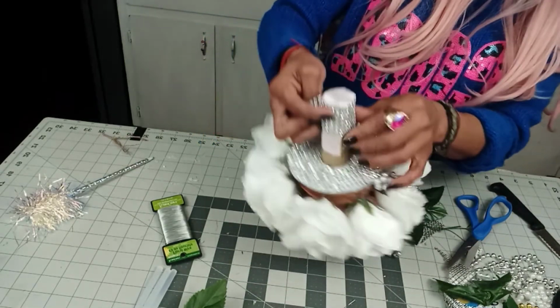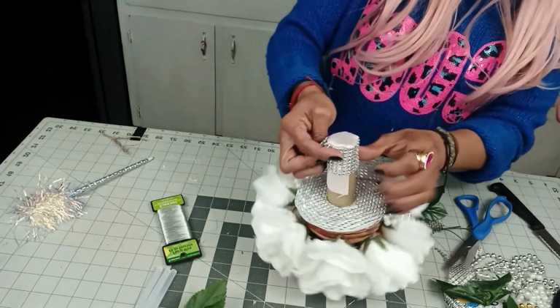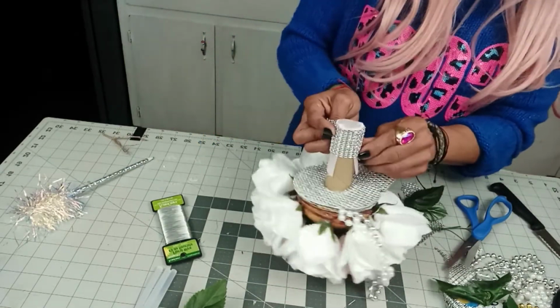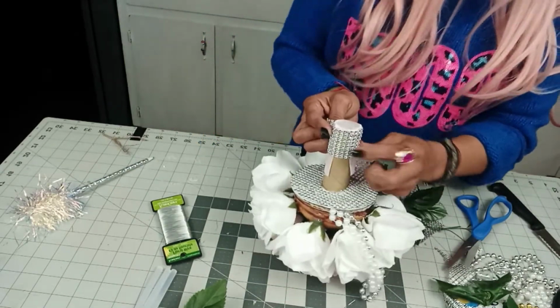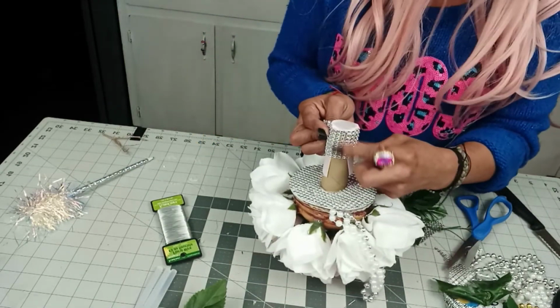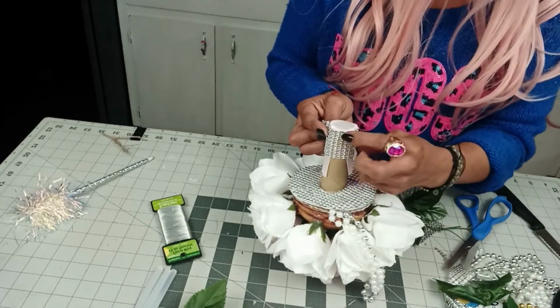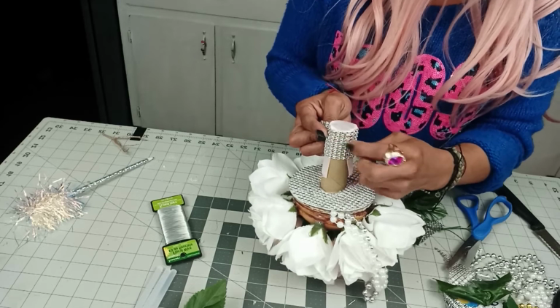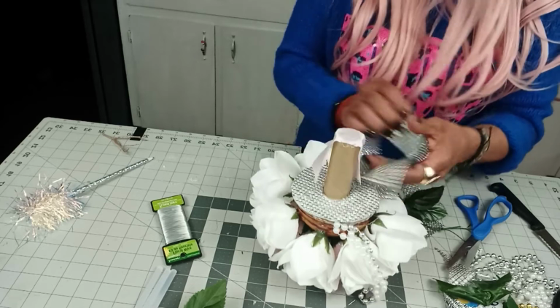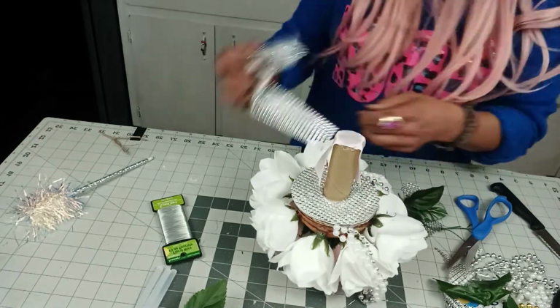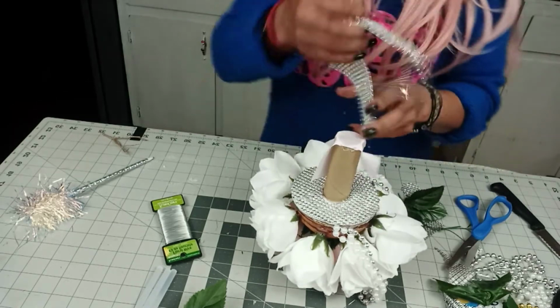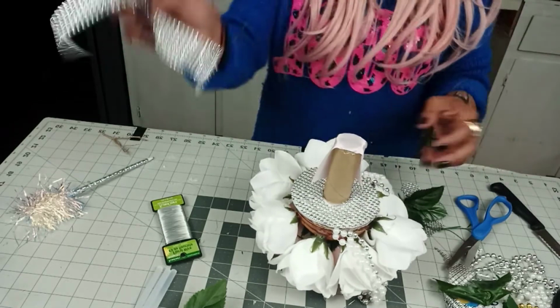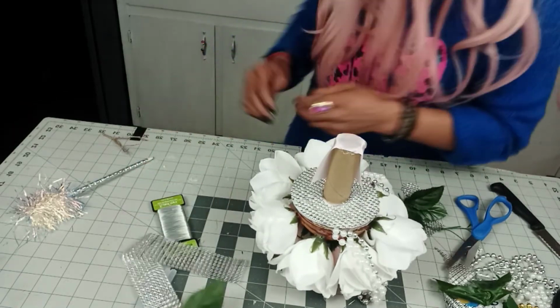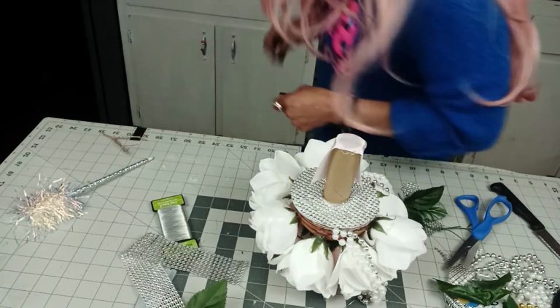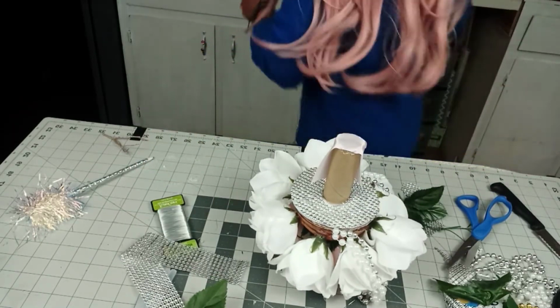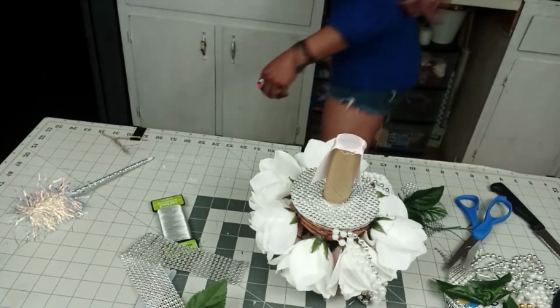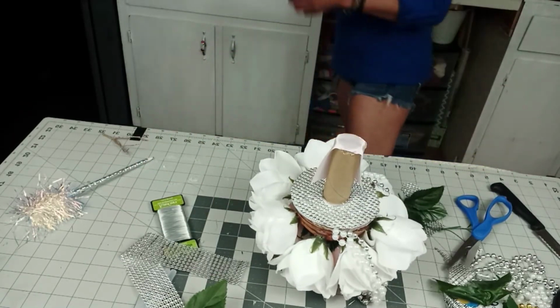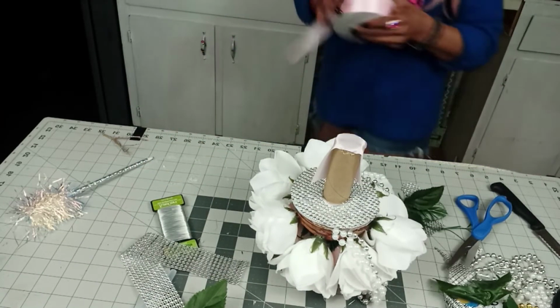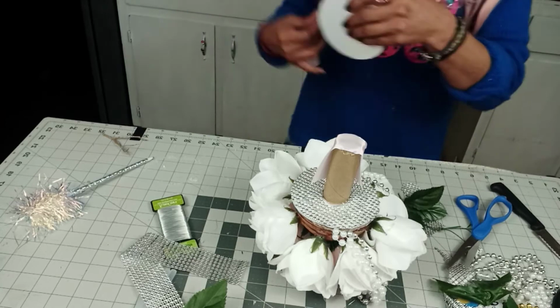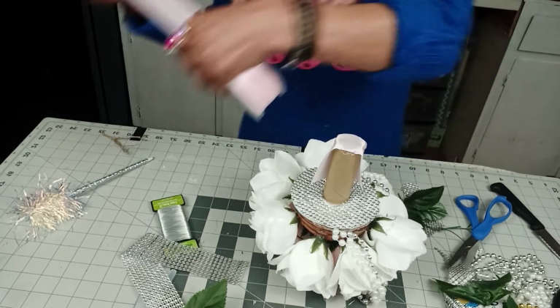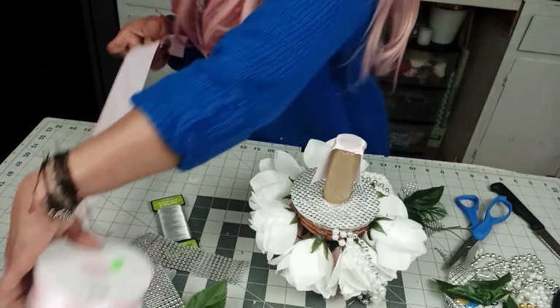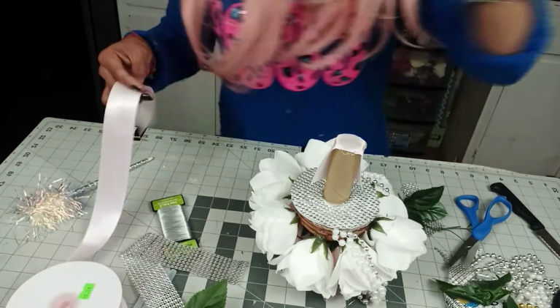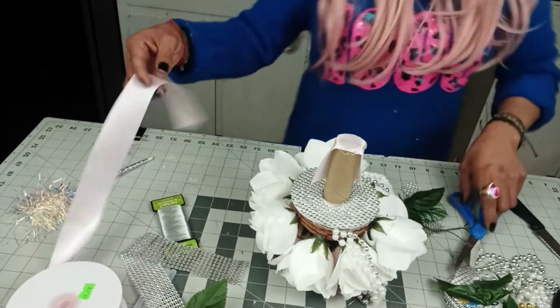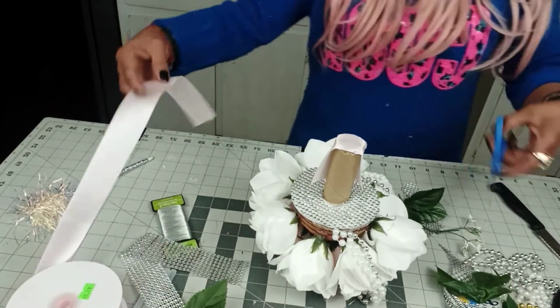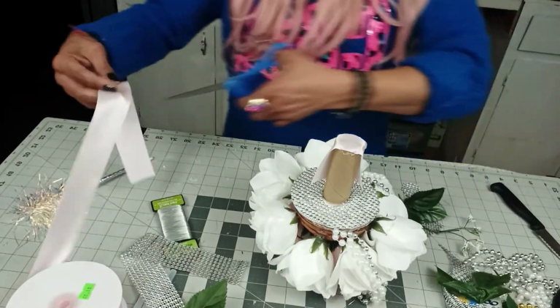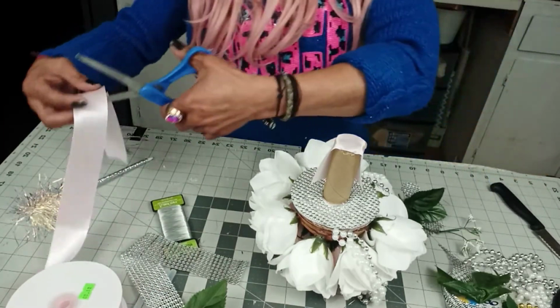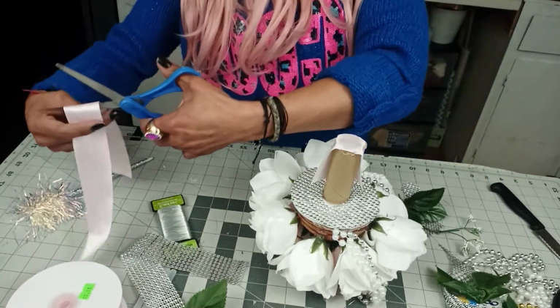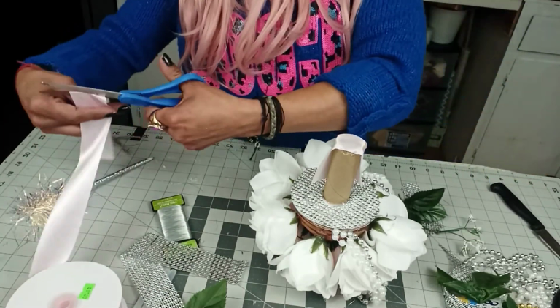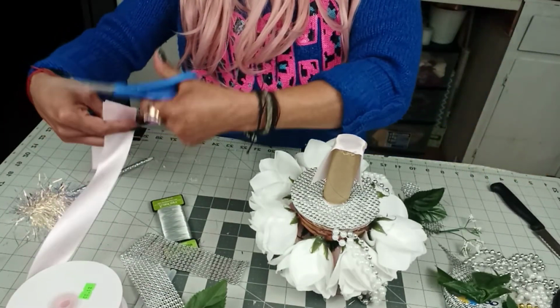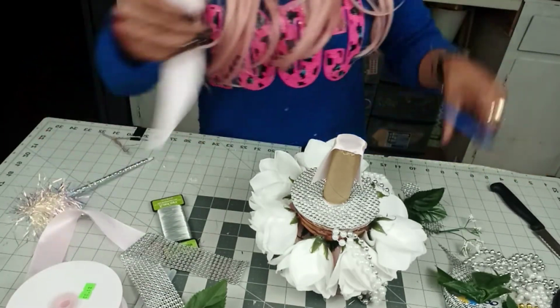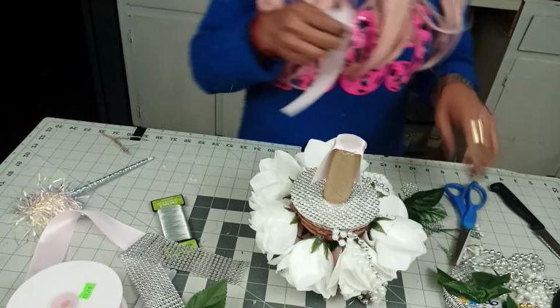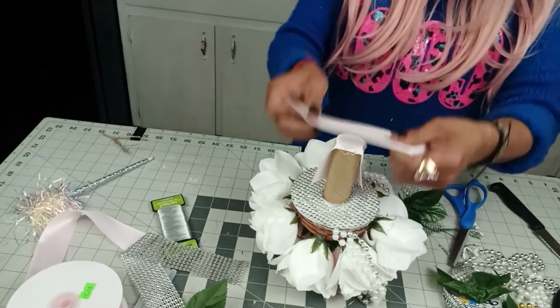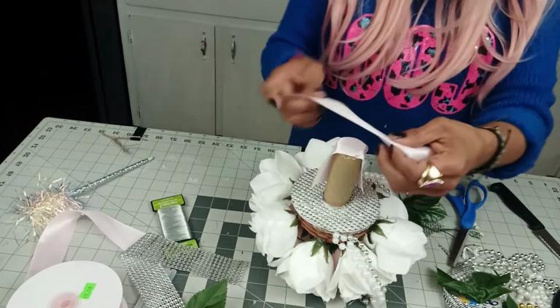See how you can see the brown right there? We can always add another piece of ribbon, so that even if you have this video muted, you can still know what I'm doing.